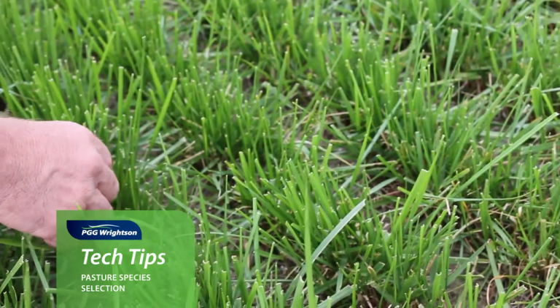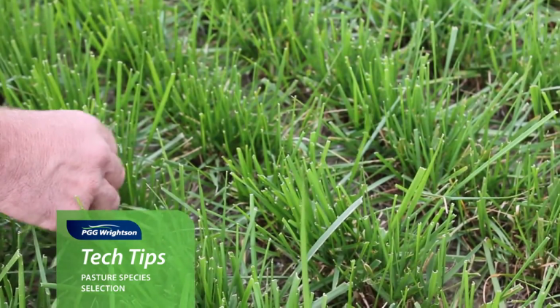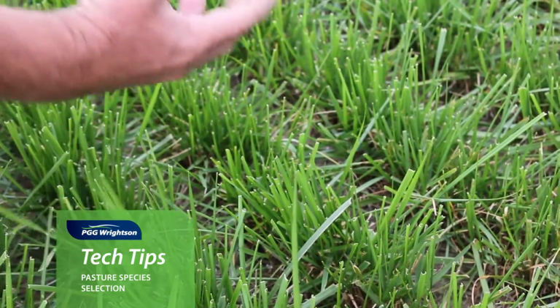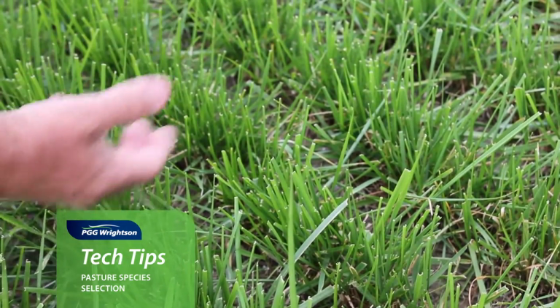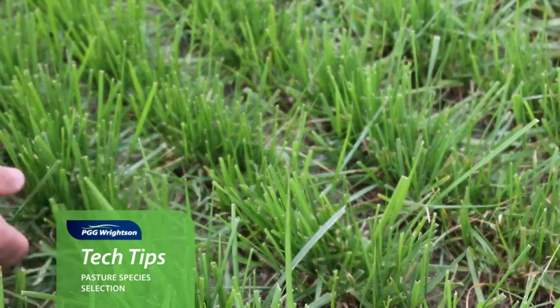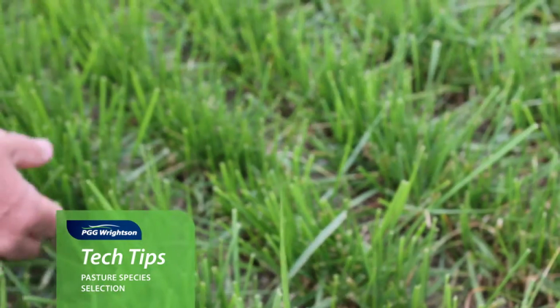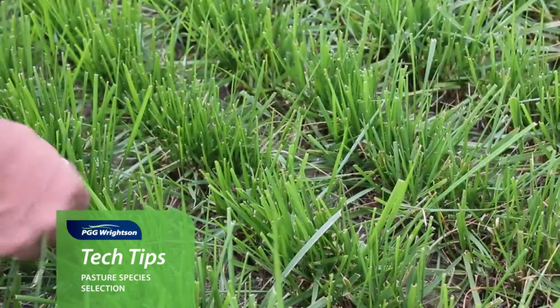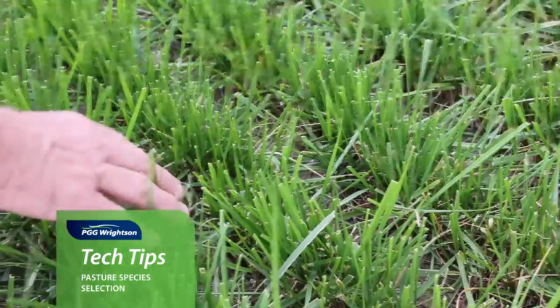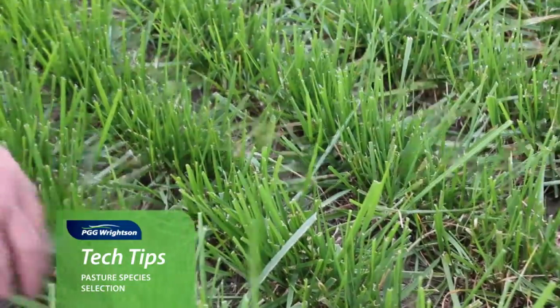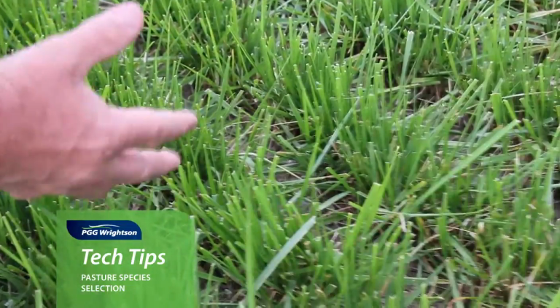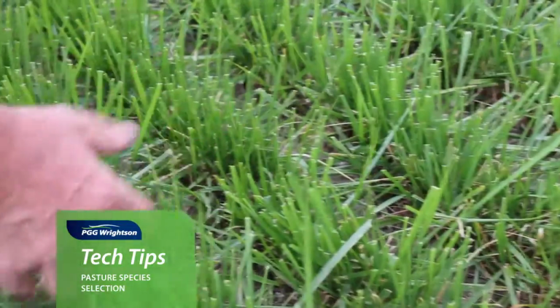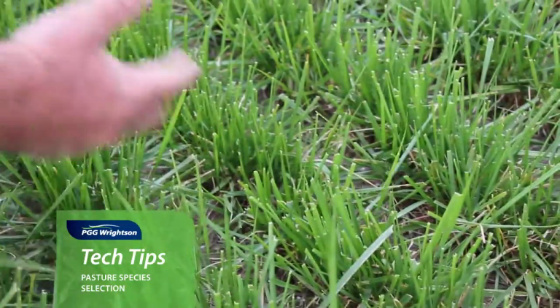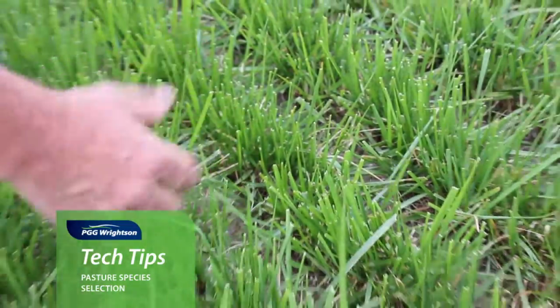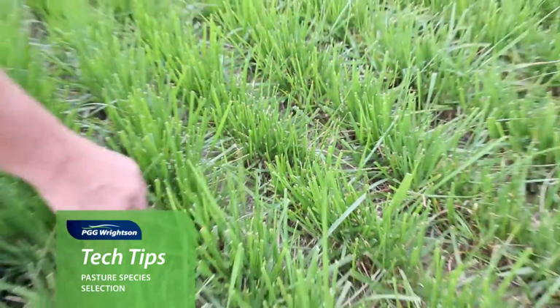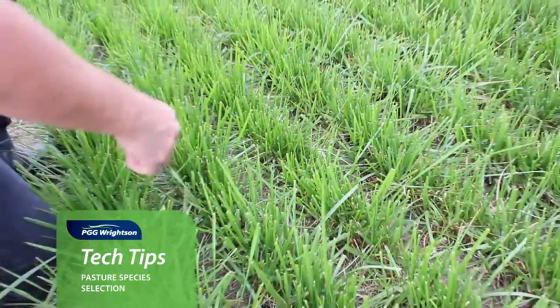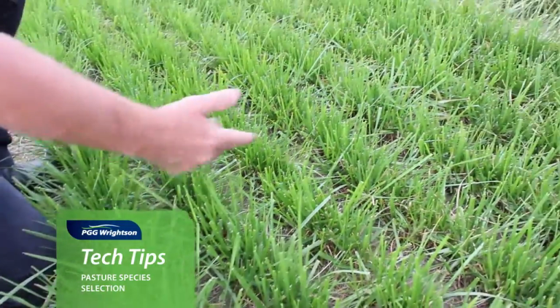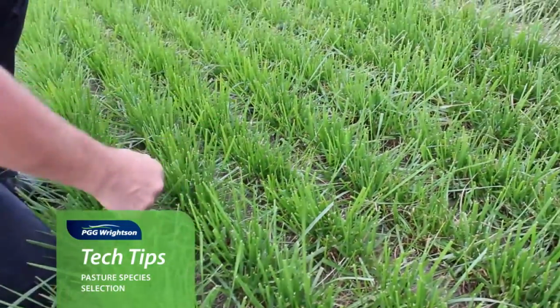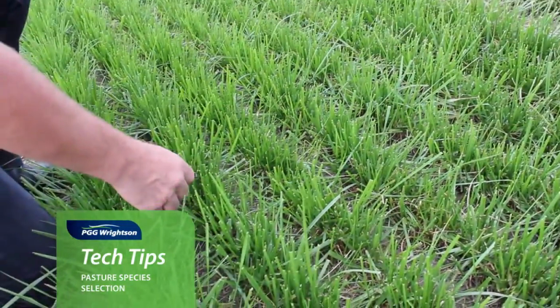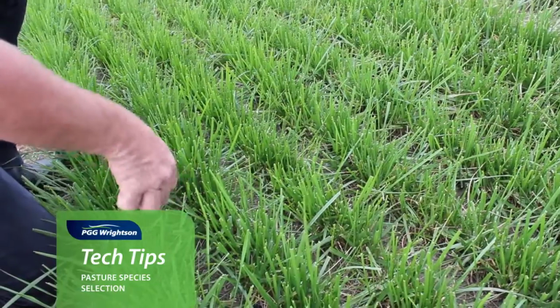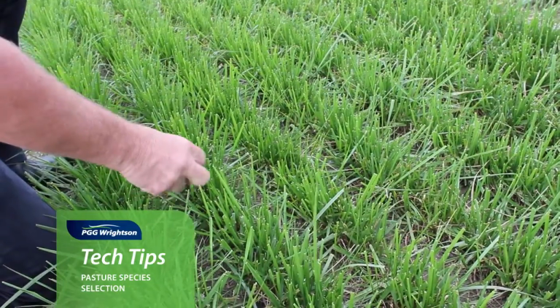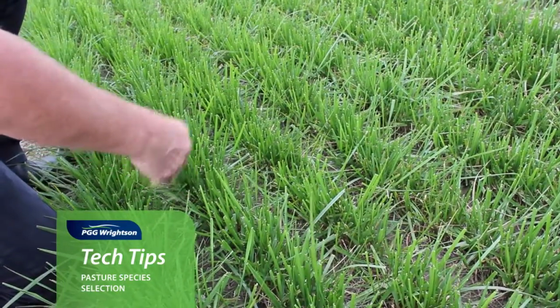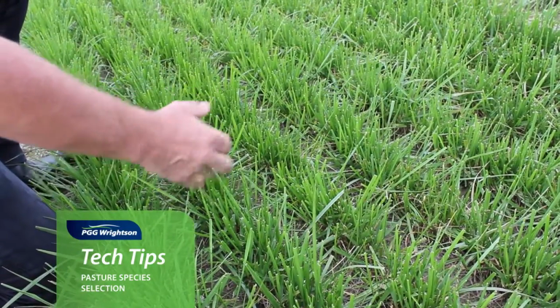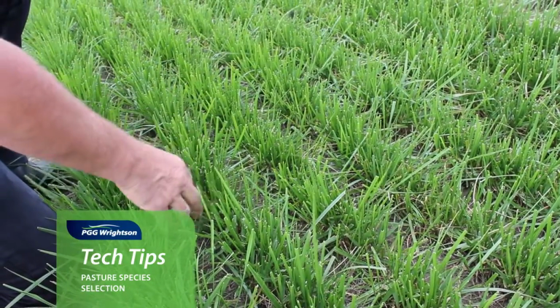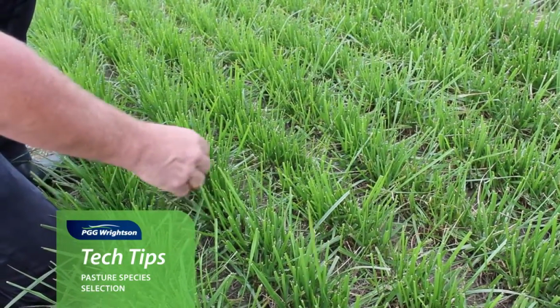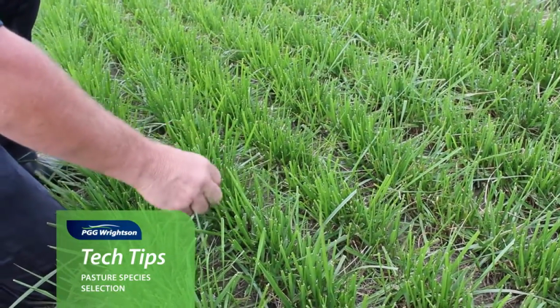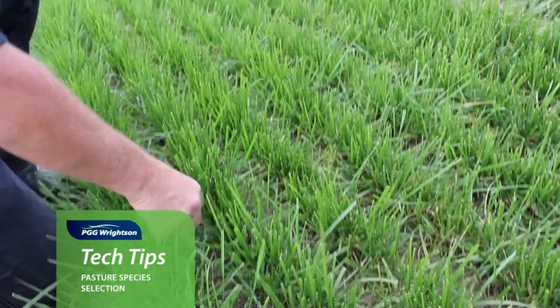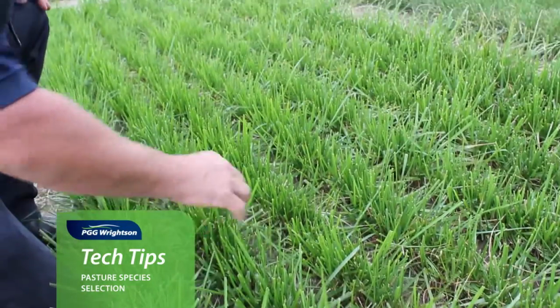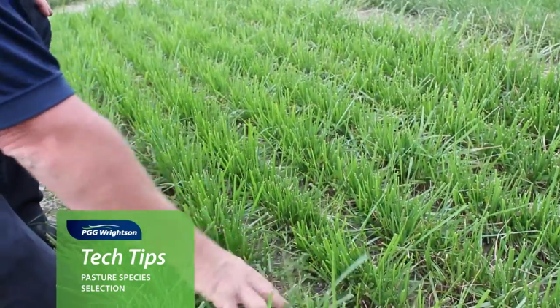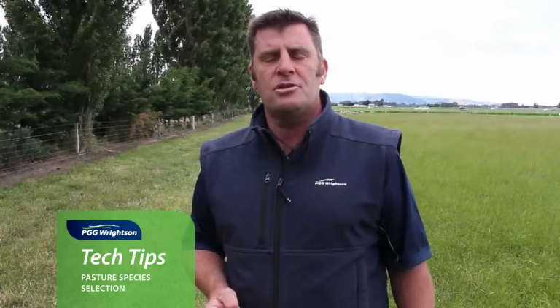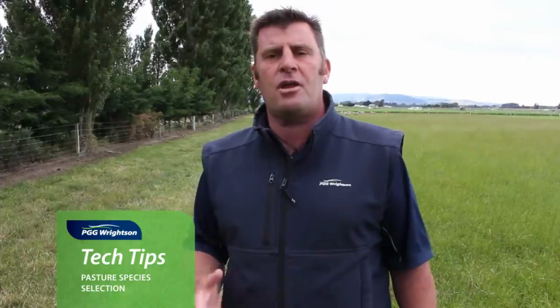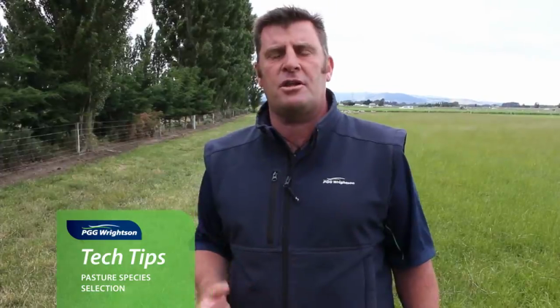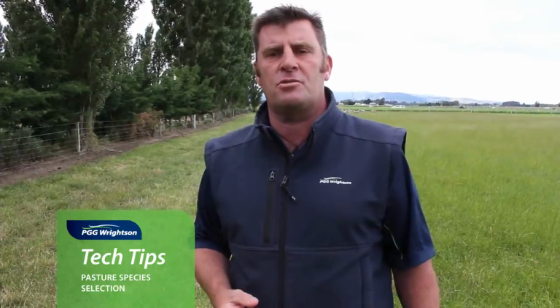In areas where we get hot dry summers, species like tall fescue really come into their own. With a large root mass, they deliver much higher feed values than ryegrasses in those more challenging growth situations, so they're another one to think about as well.